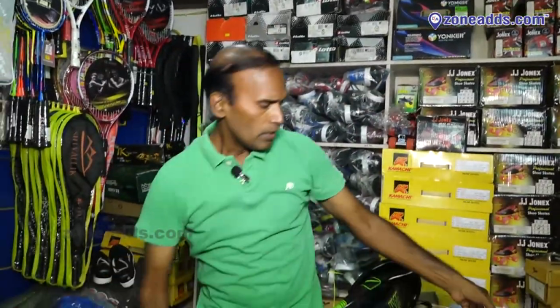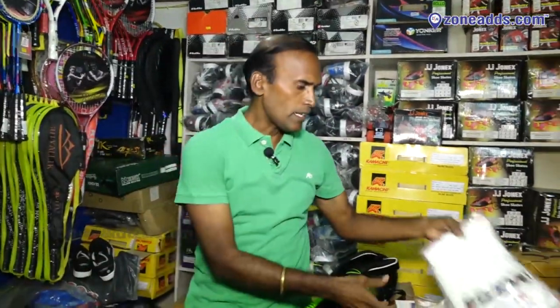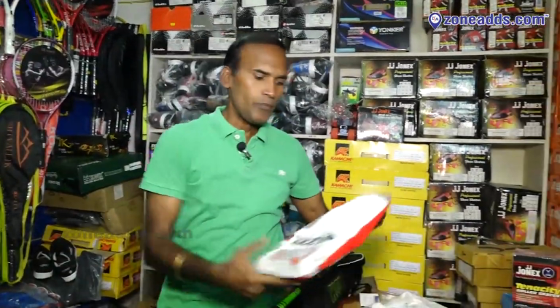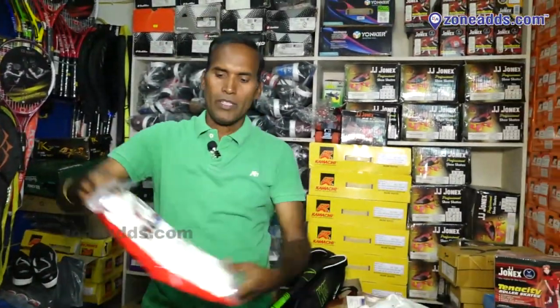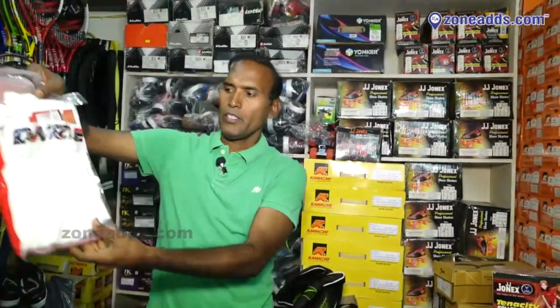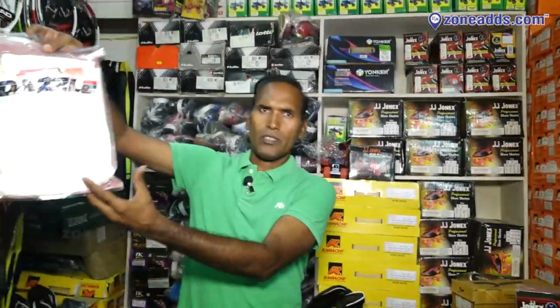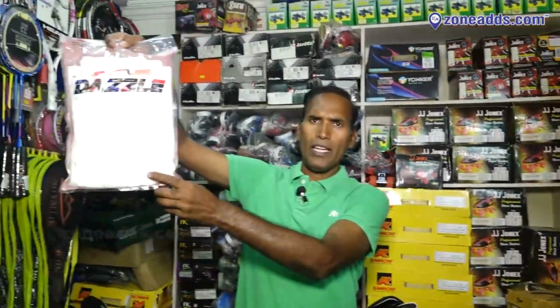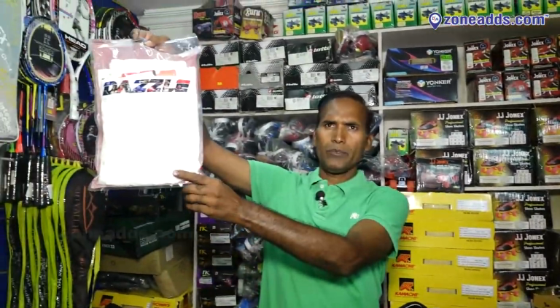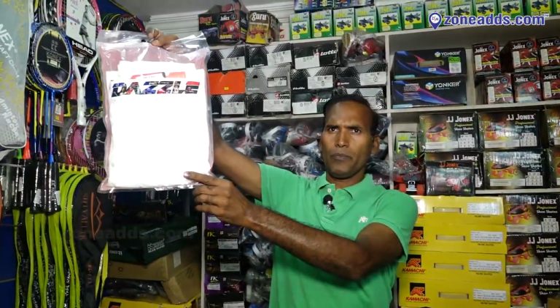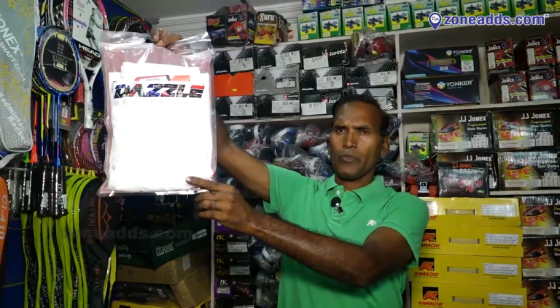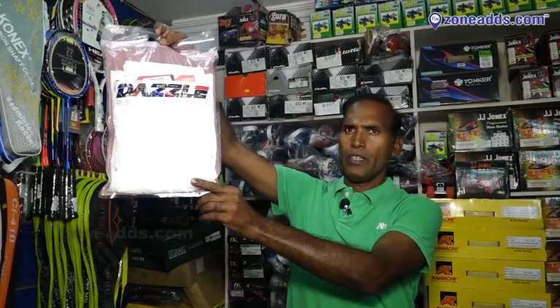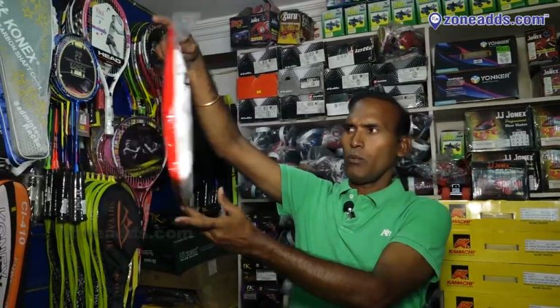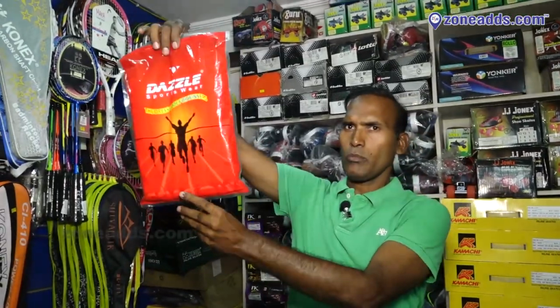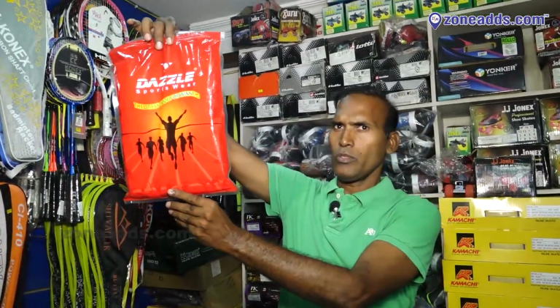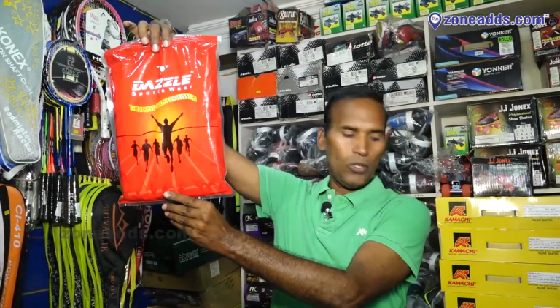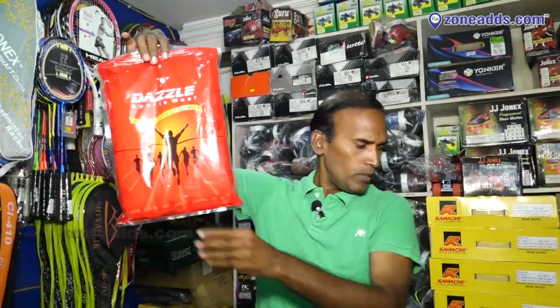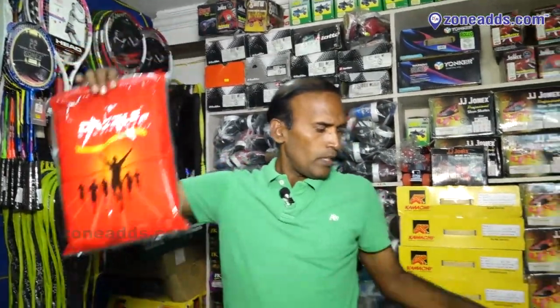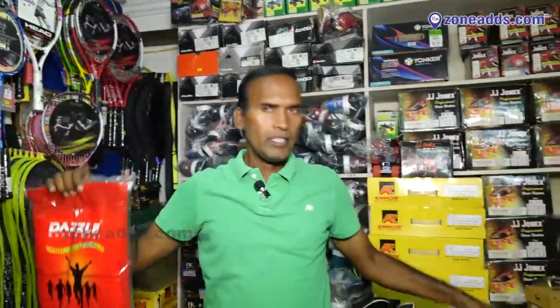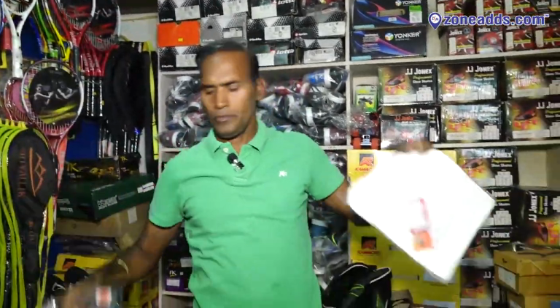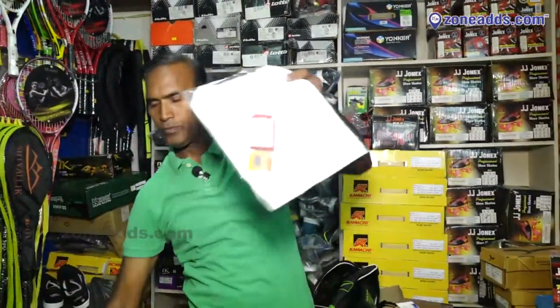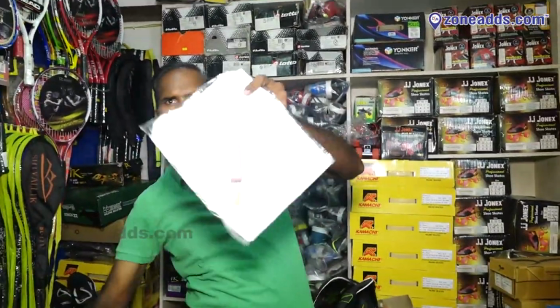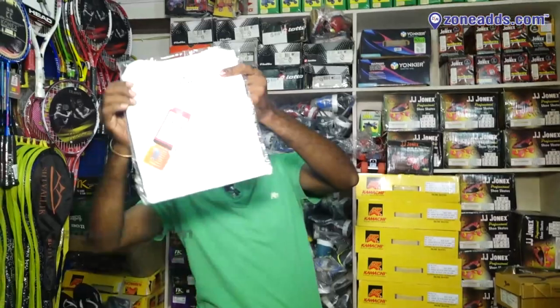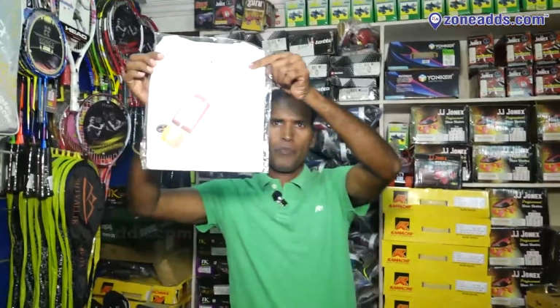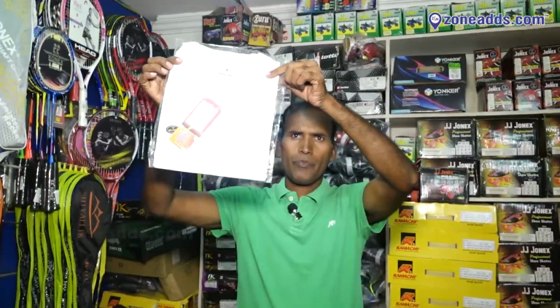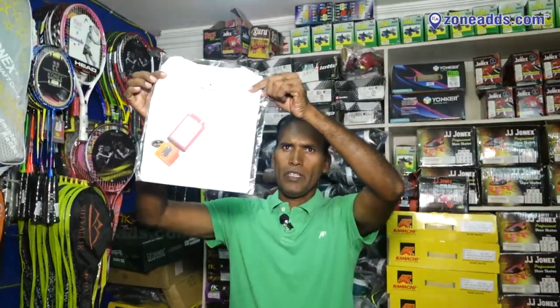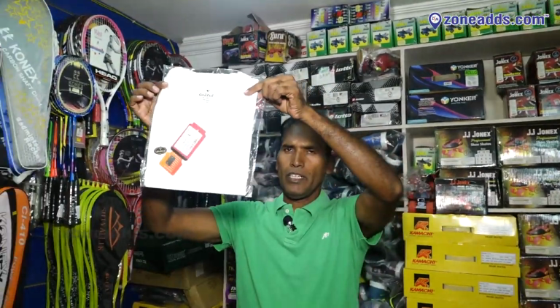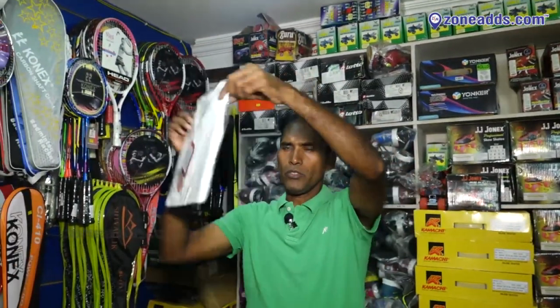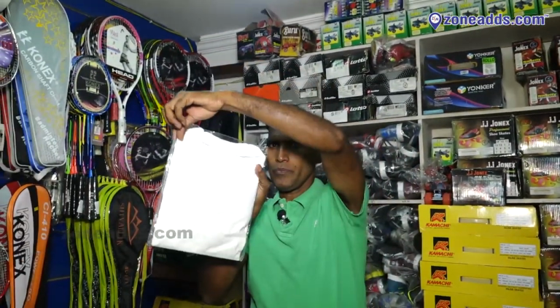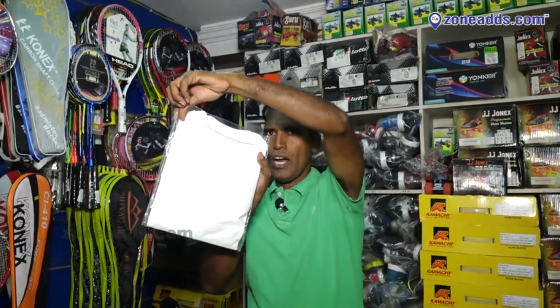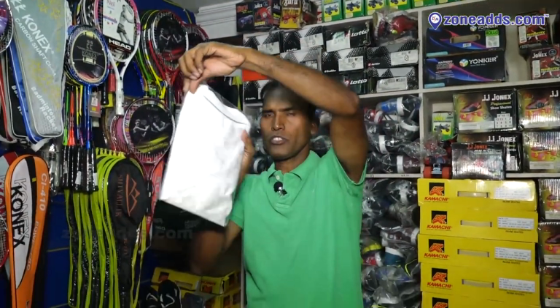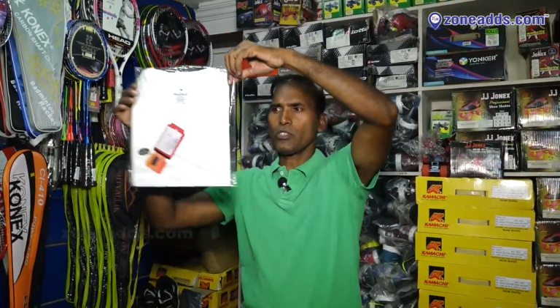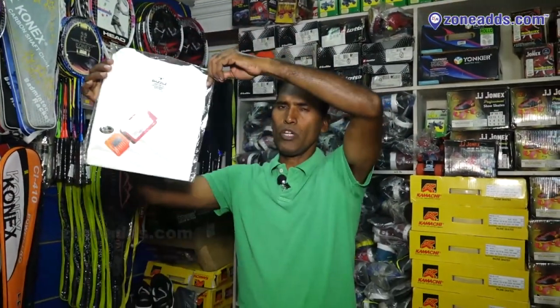Next is the dresser — this is the trouser, the leg bottom lower. This is the shirt. This is the half-sleeve and the full-sleeve options.